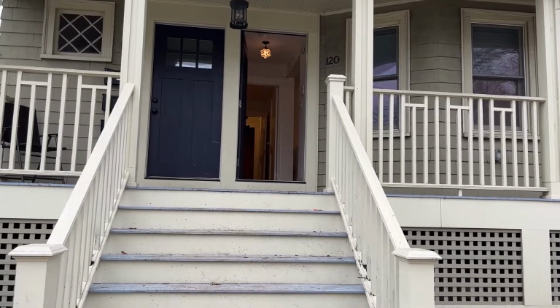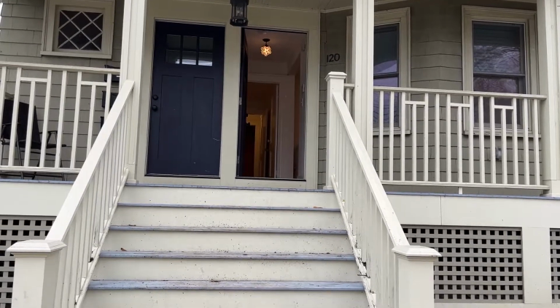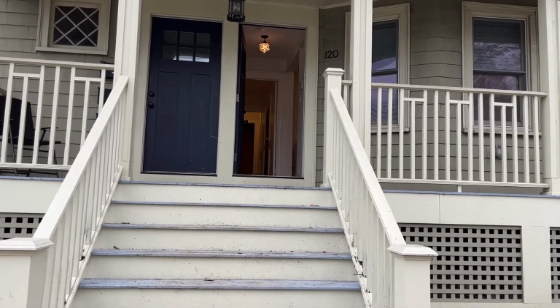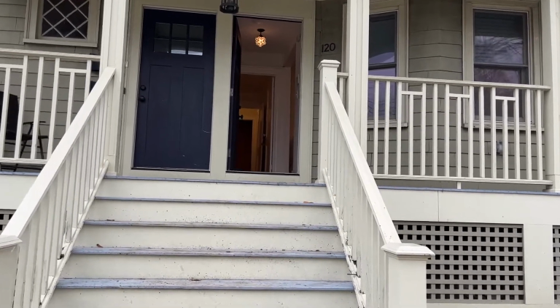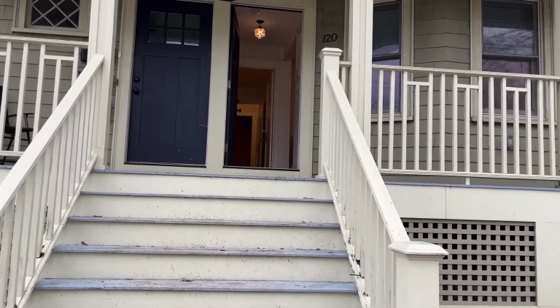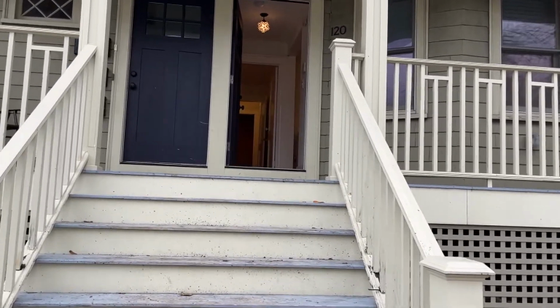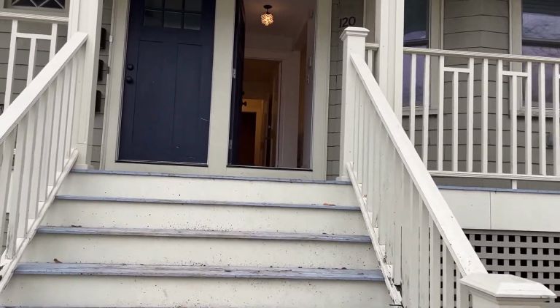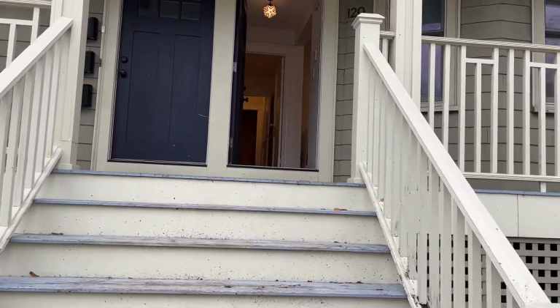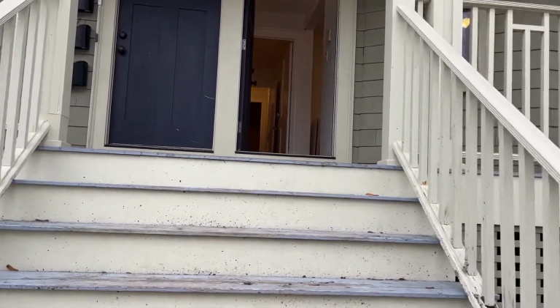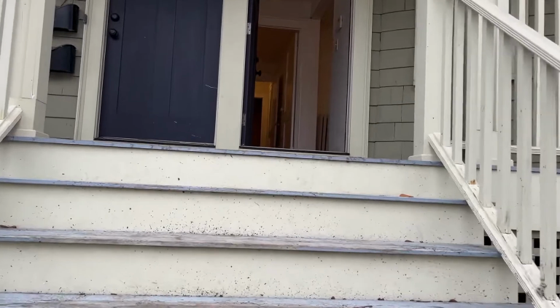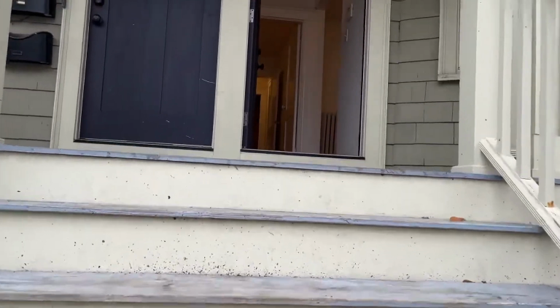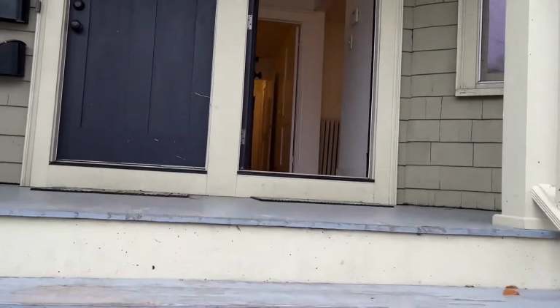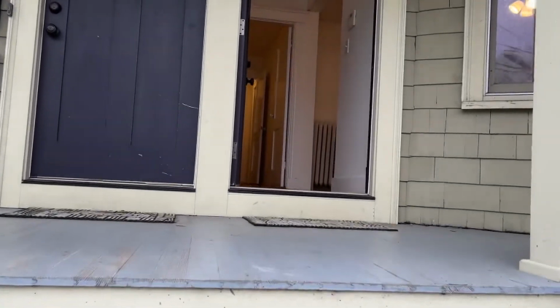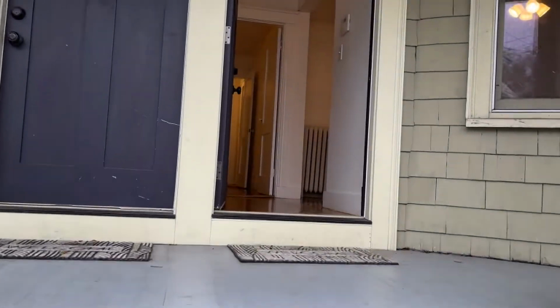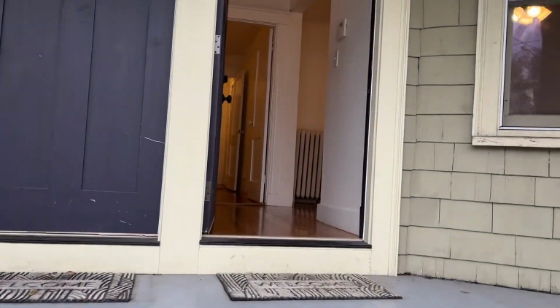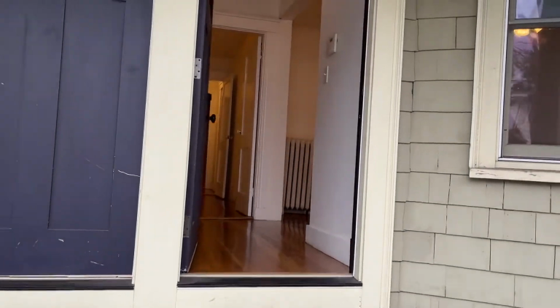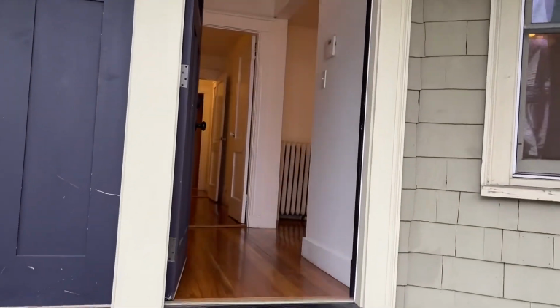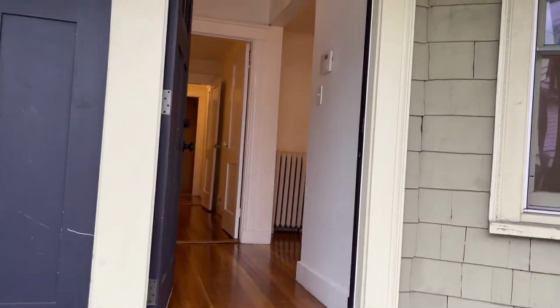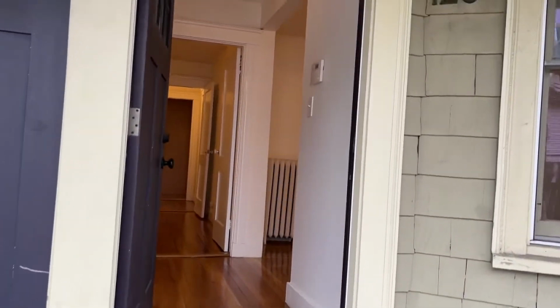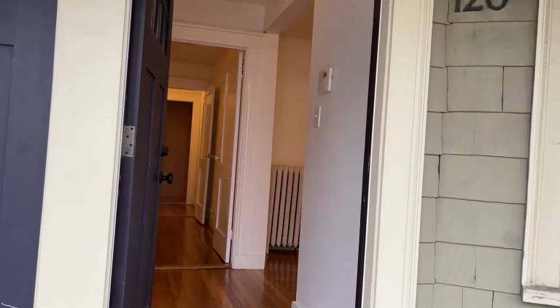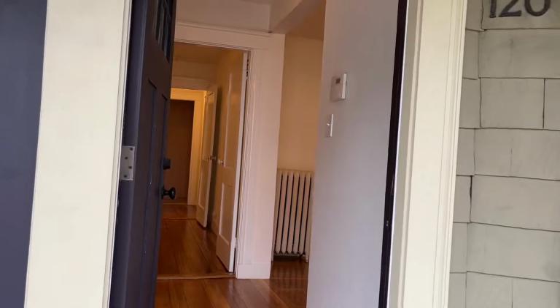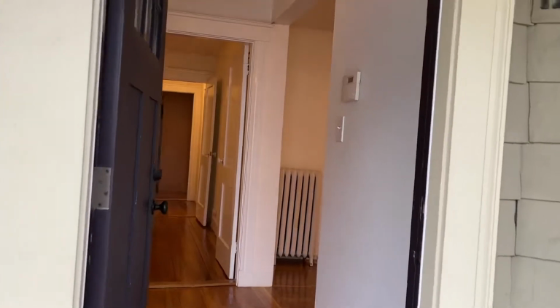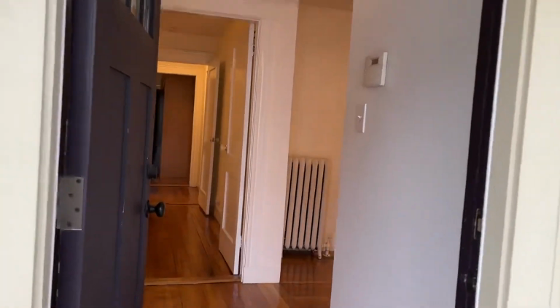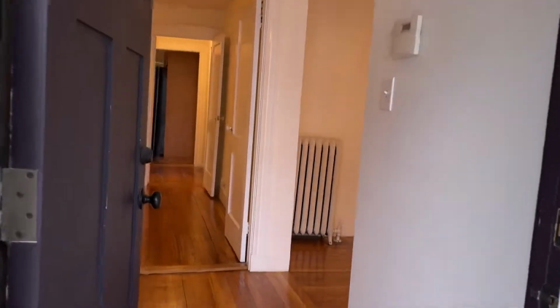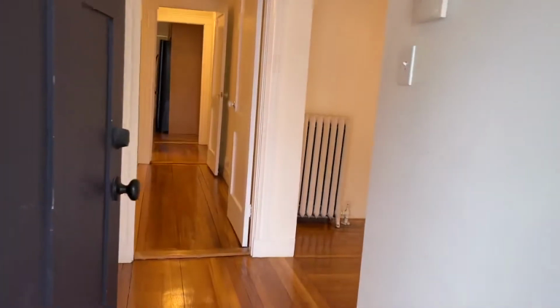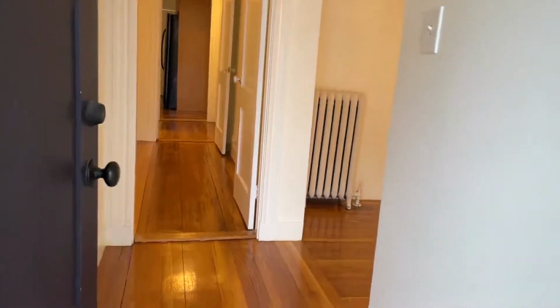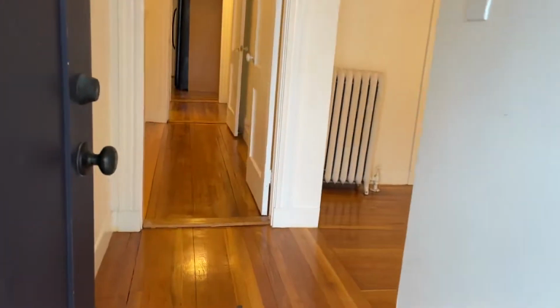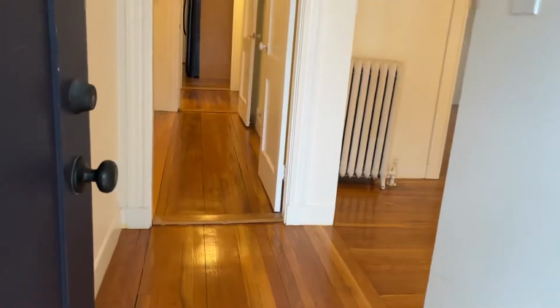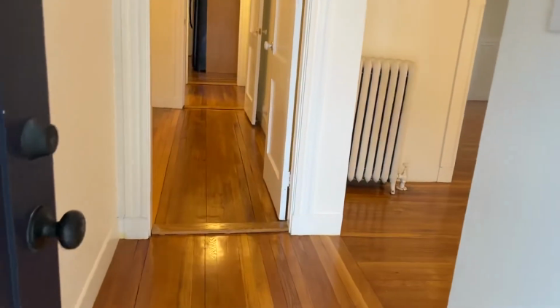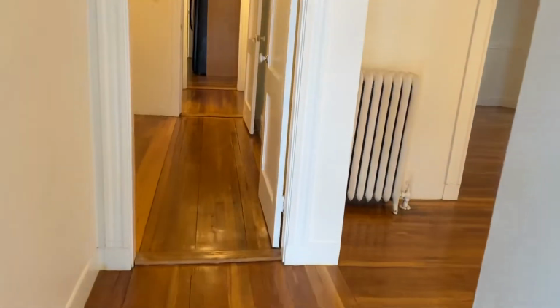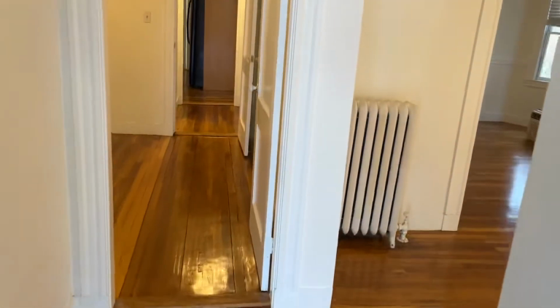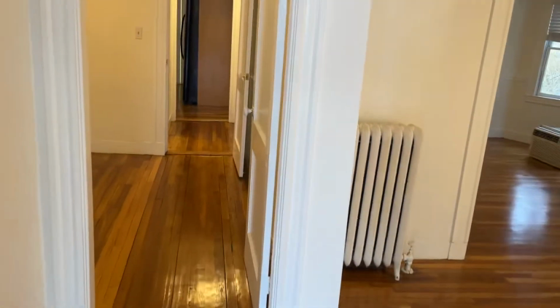We're here at 120 Albion Street in Somerville. It's a first-floor apartment with its own separate entrance, walk-in, and nice hardwood floors throughout.